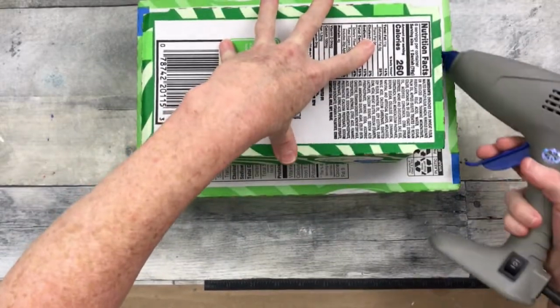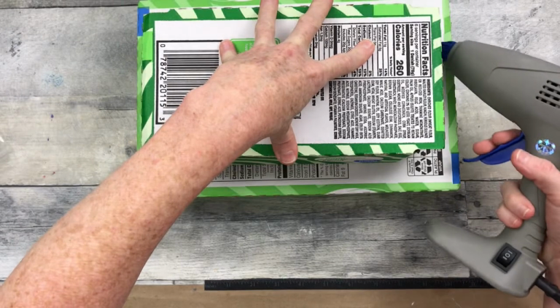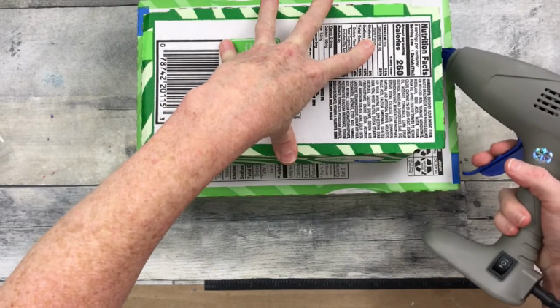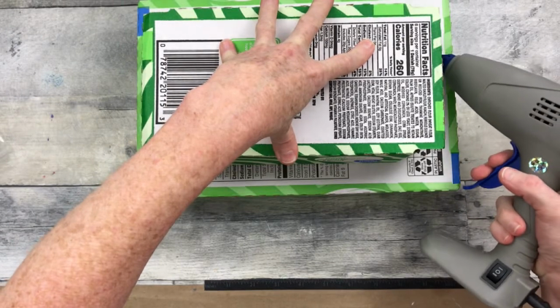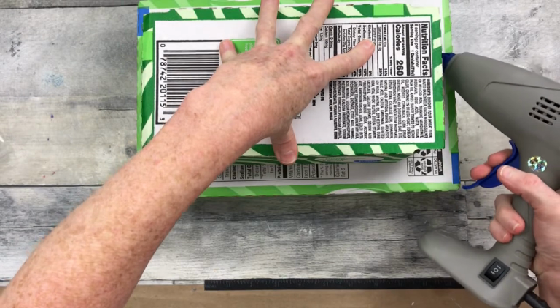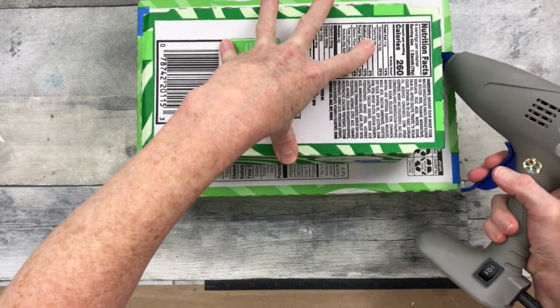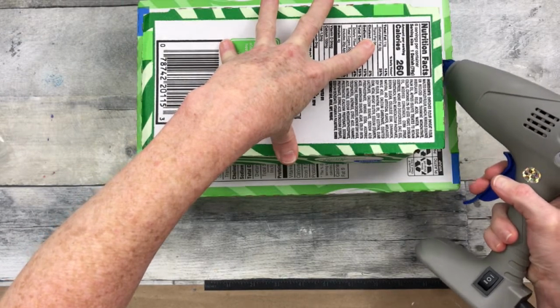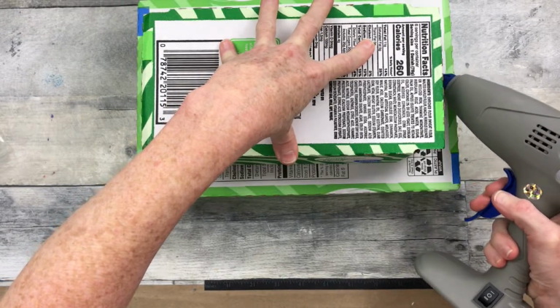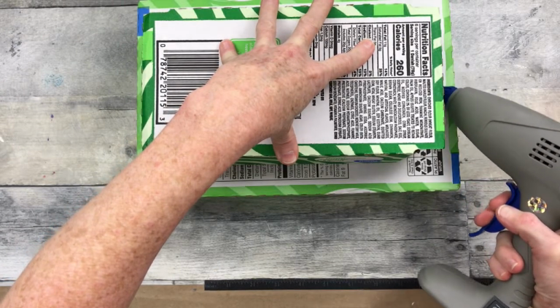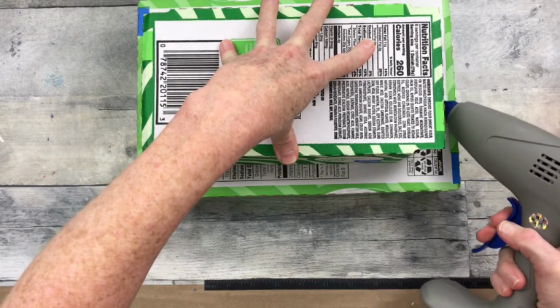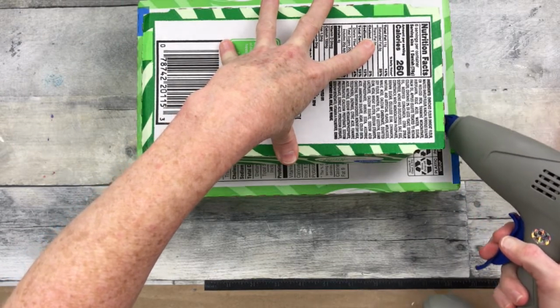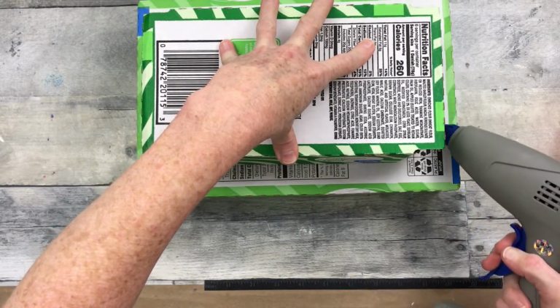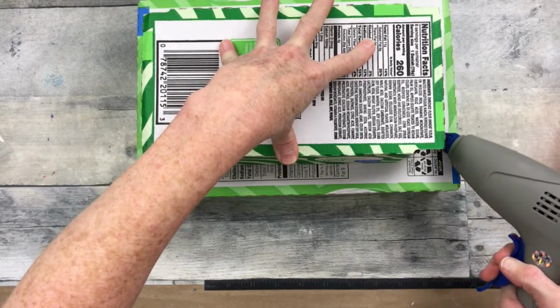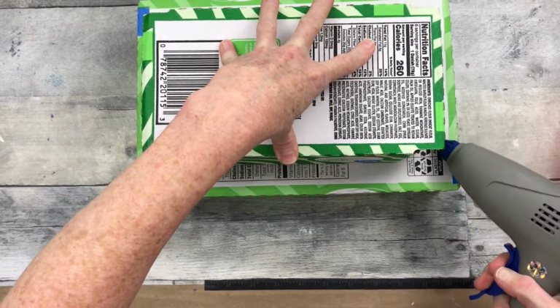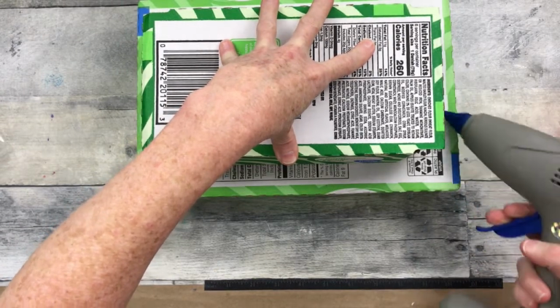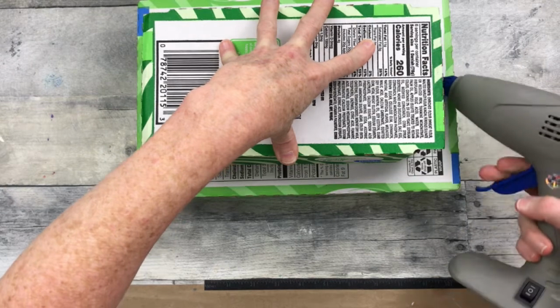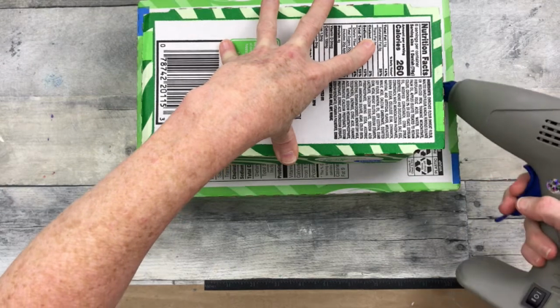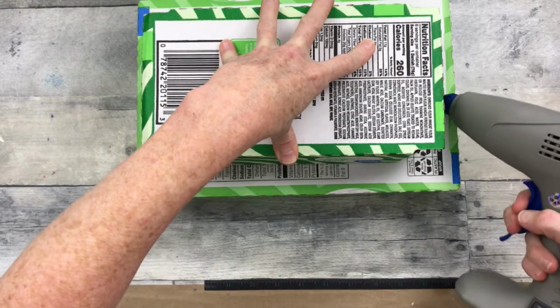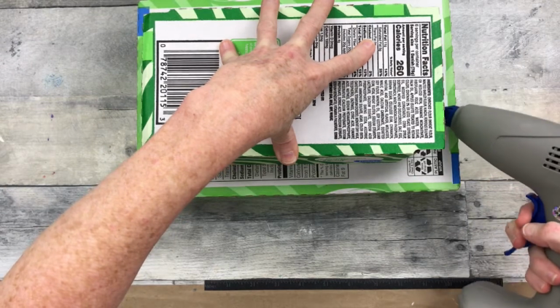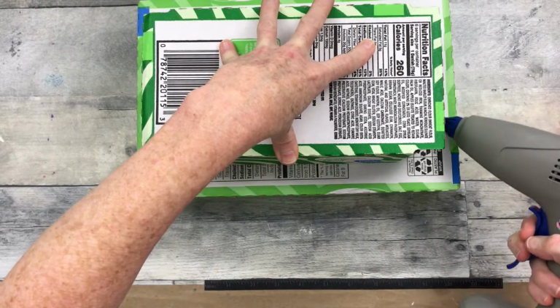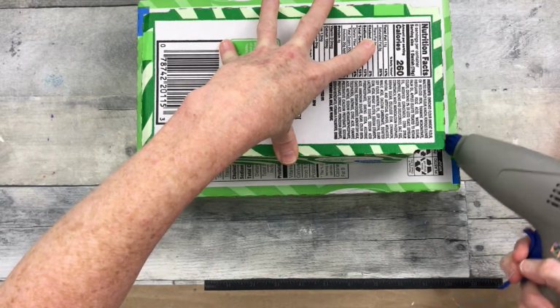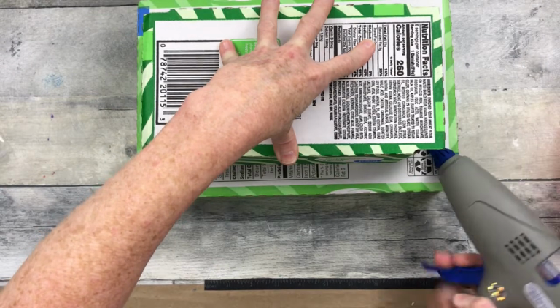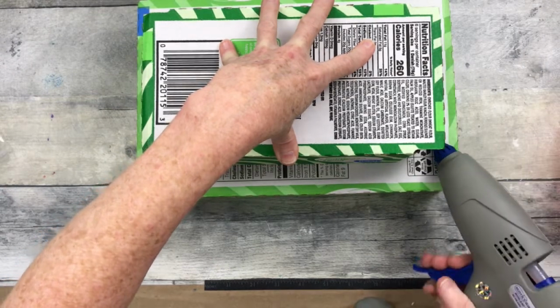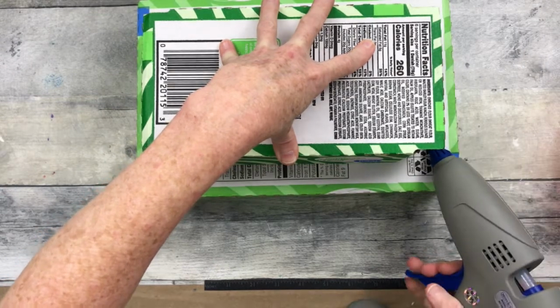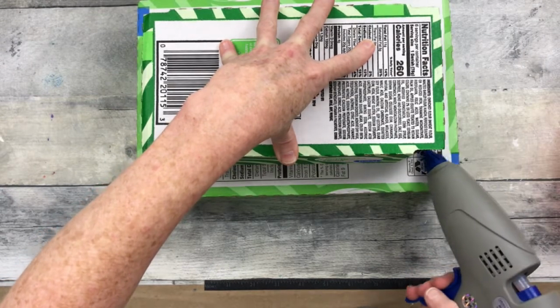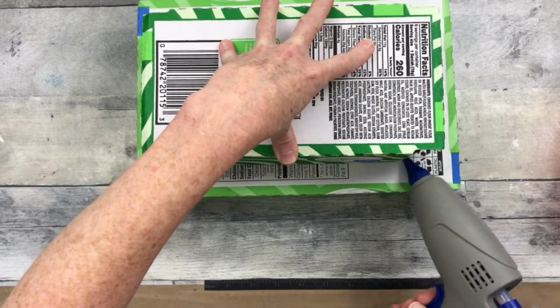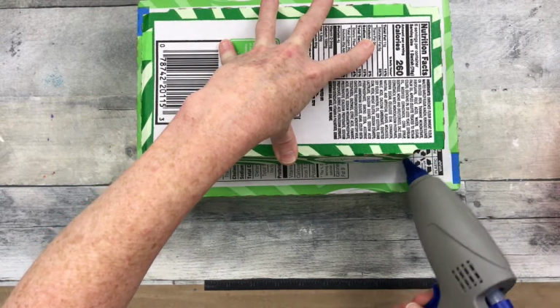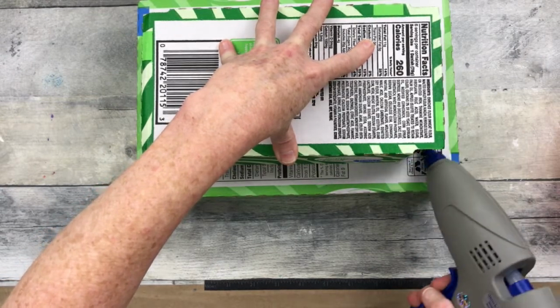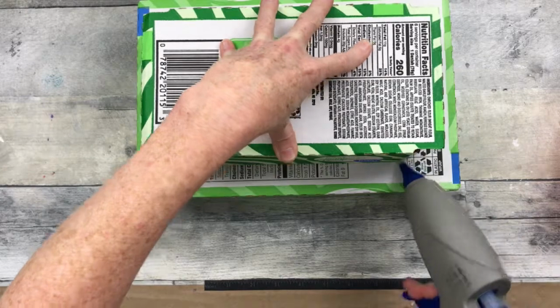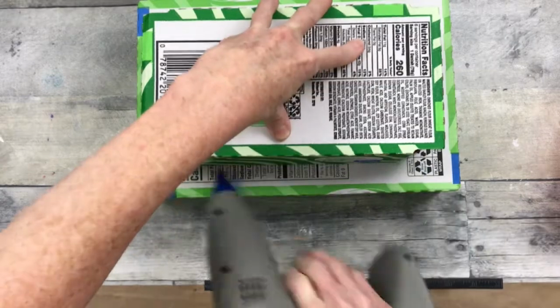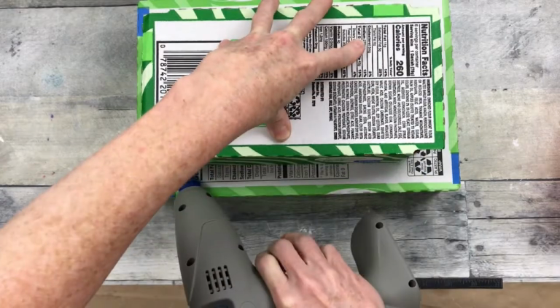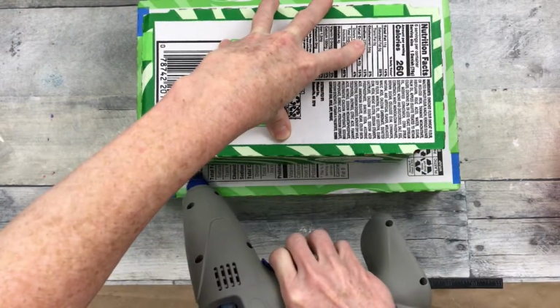Speaking of kids, my daughter had a project she wanted to do, and I'm going to use this to work on her project because it takes a large amount of glue to put the pieces together. I thought this would be the perfect opportunity to try it out.